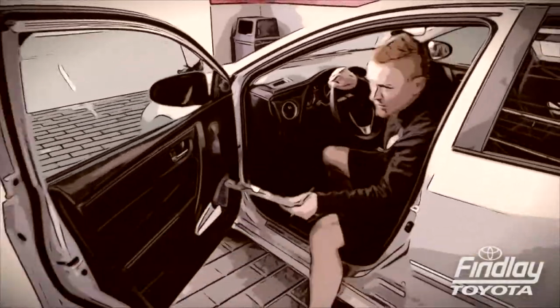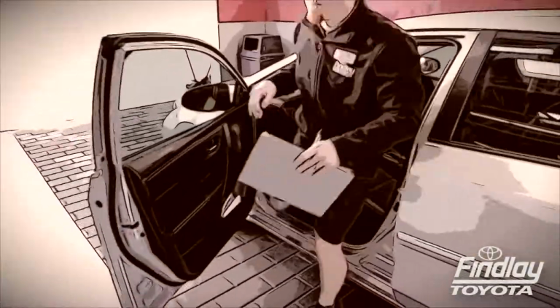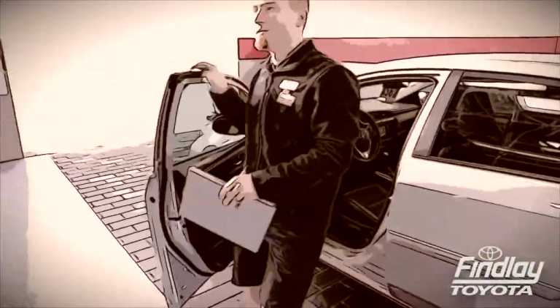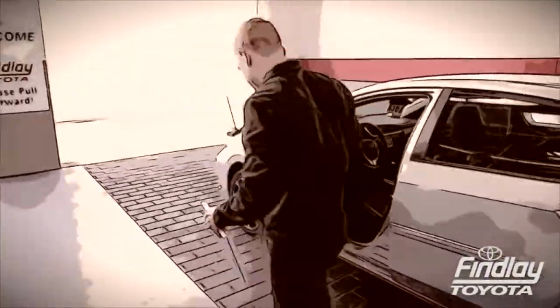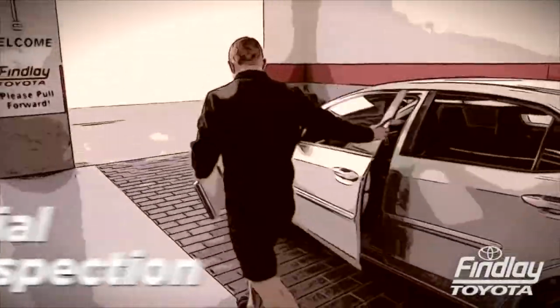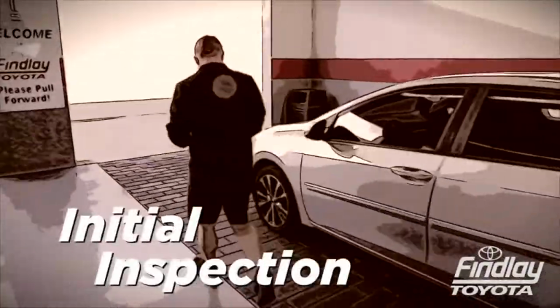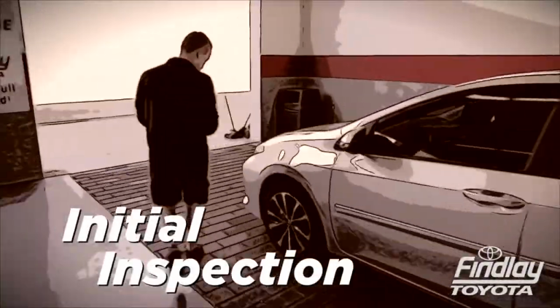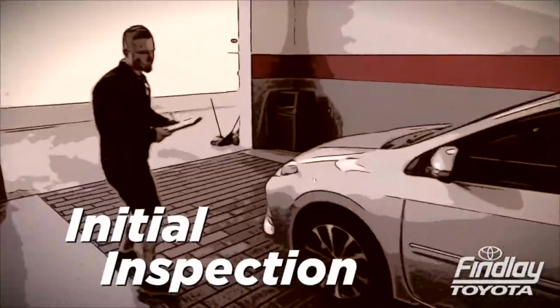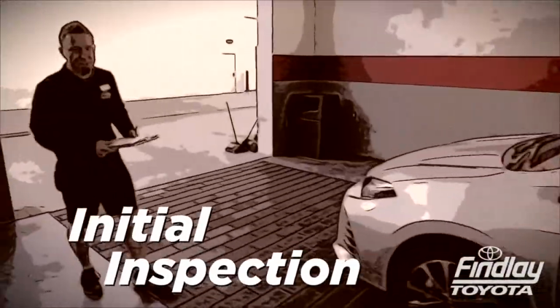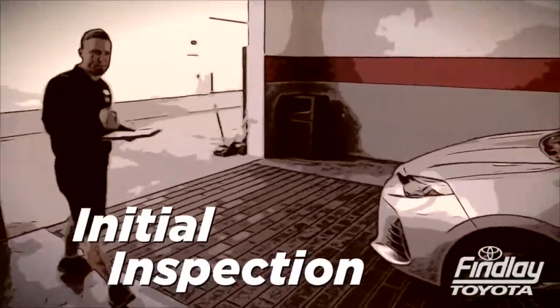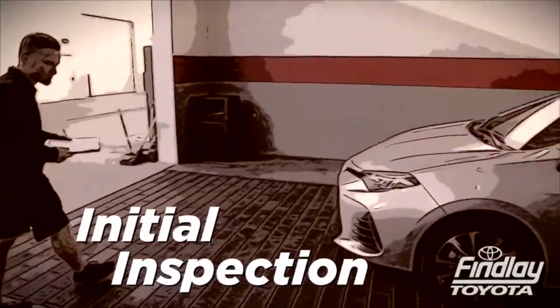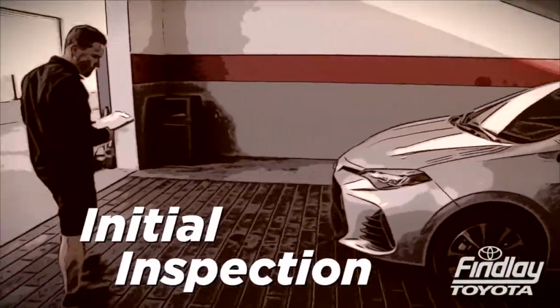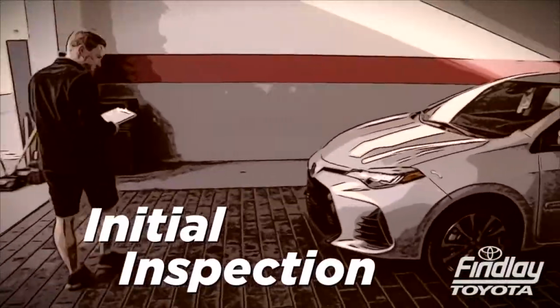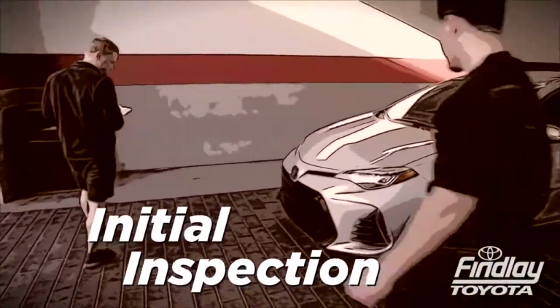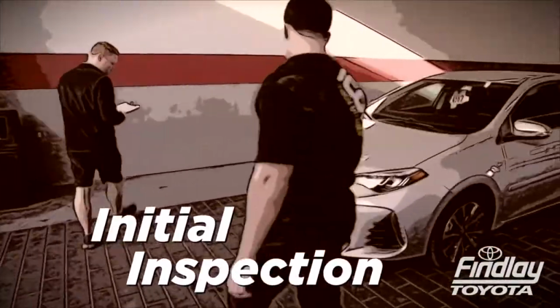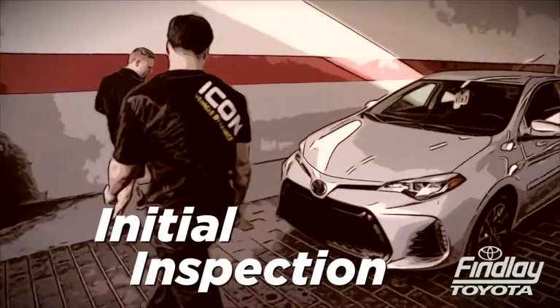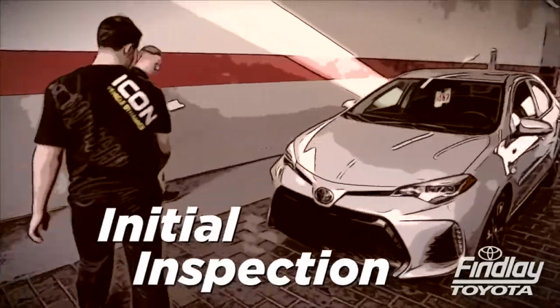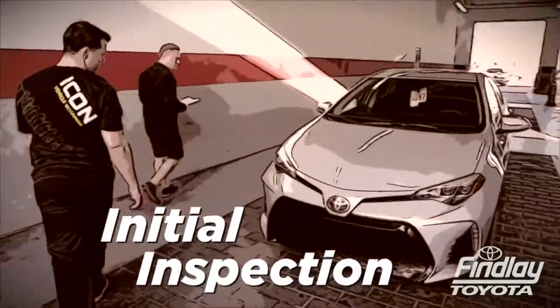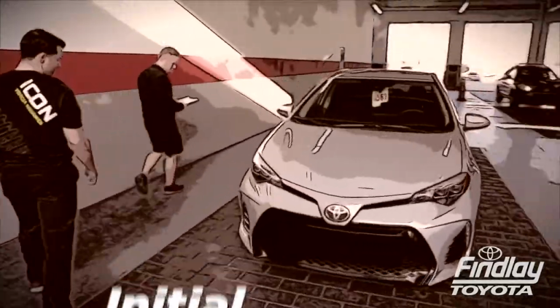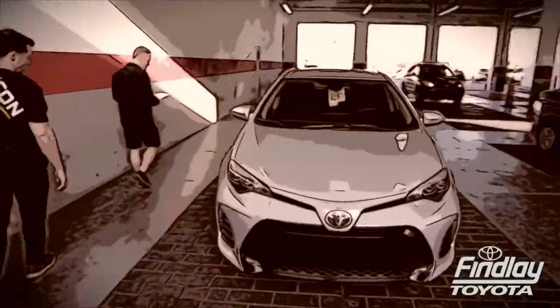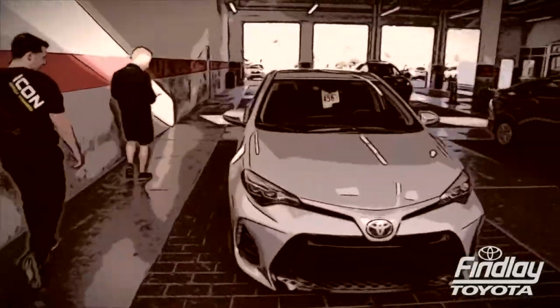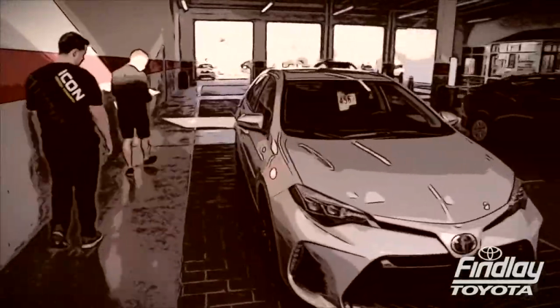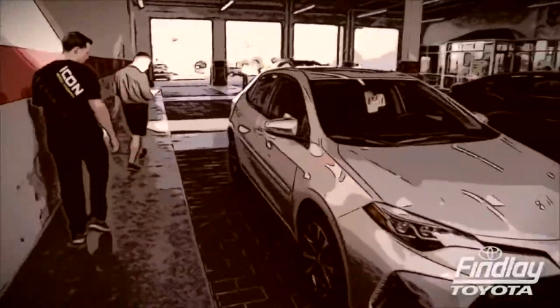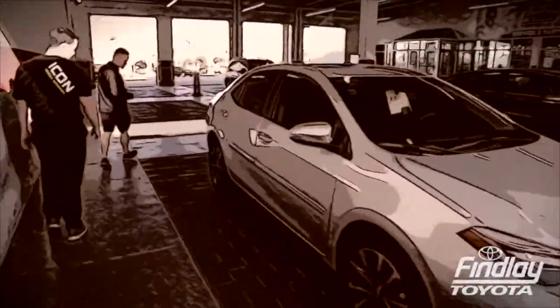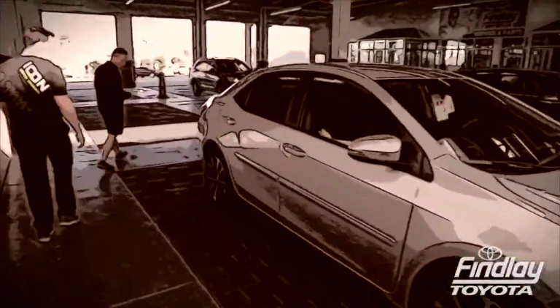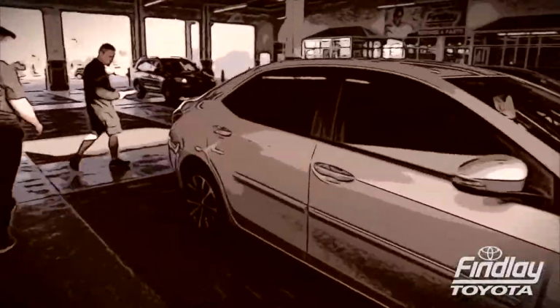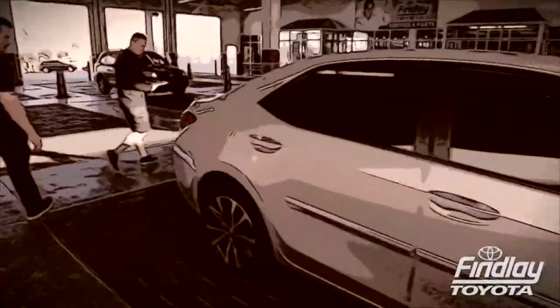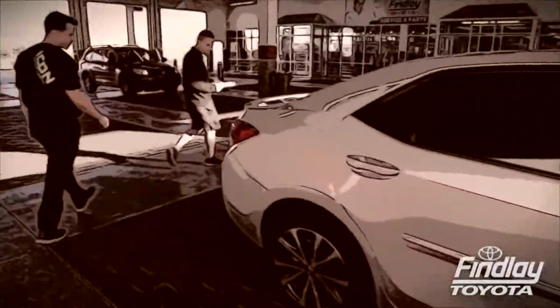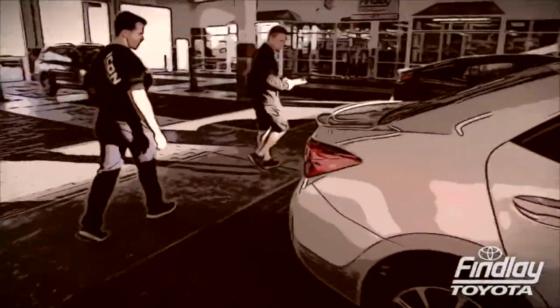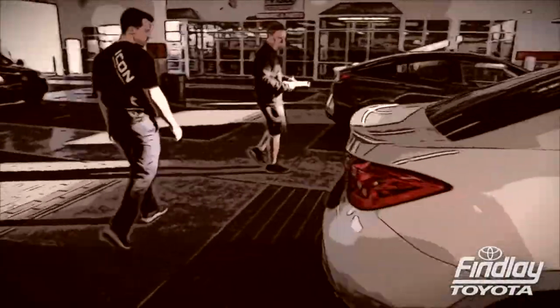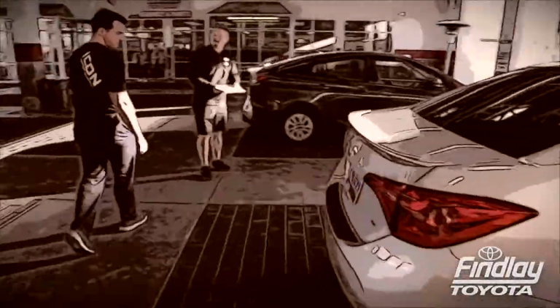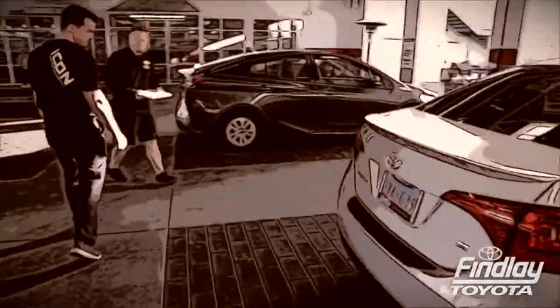First we take you on the initial inspection and walk around. This is your time to let us know what's going on — from an oil change to a custom request, this is the place it all starts.